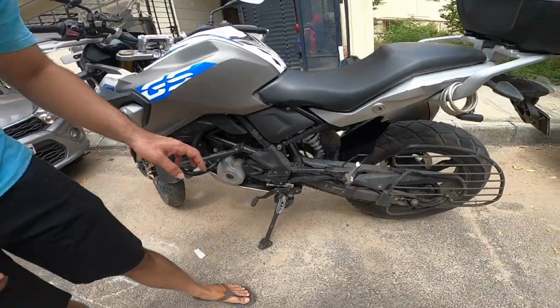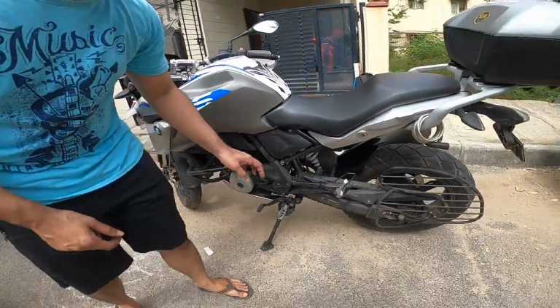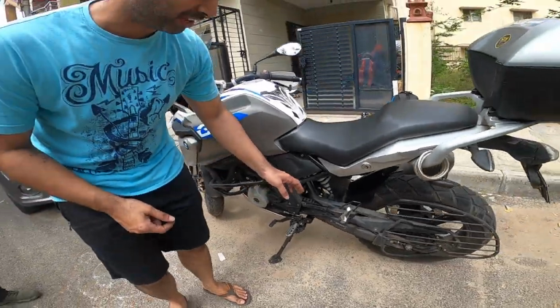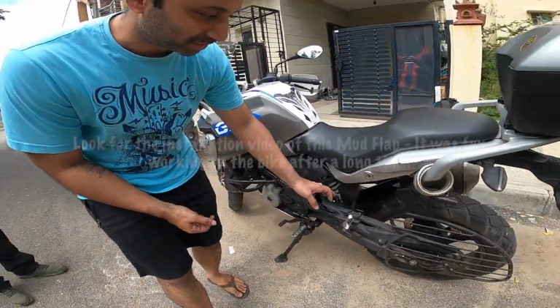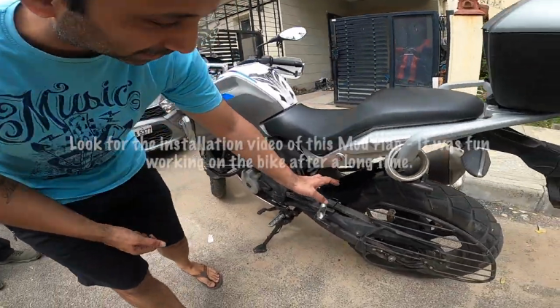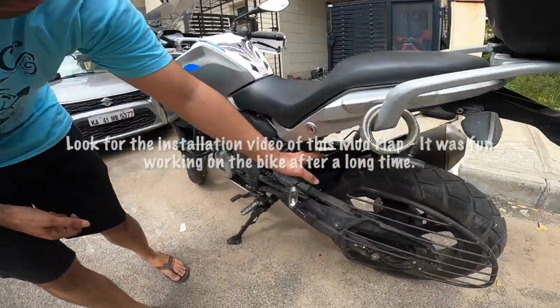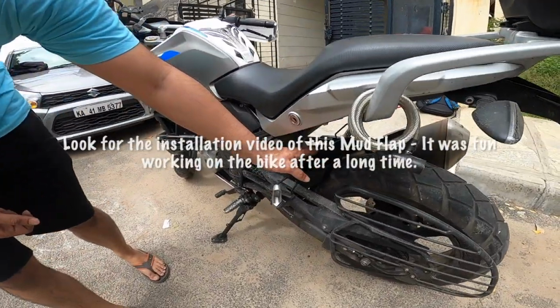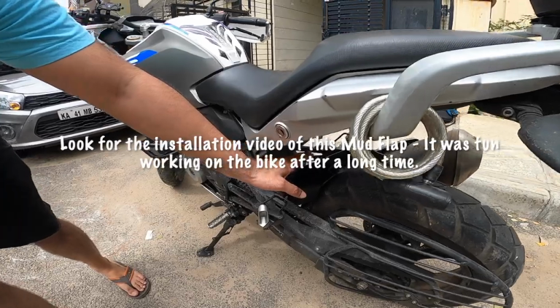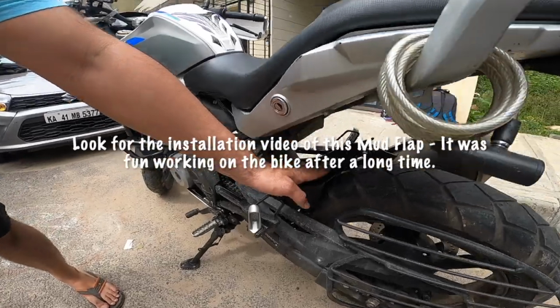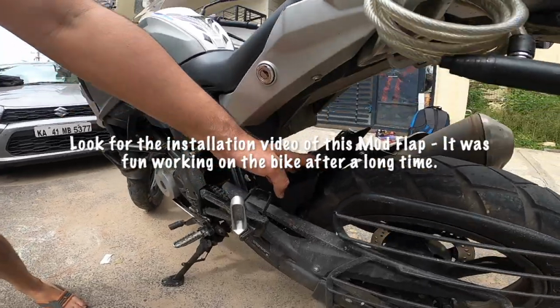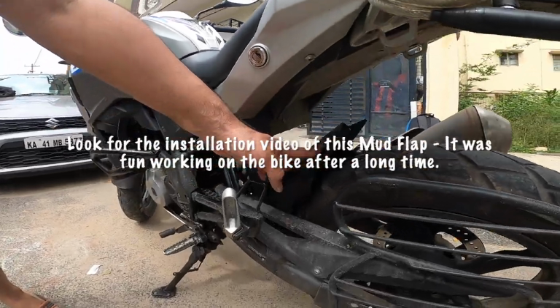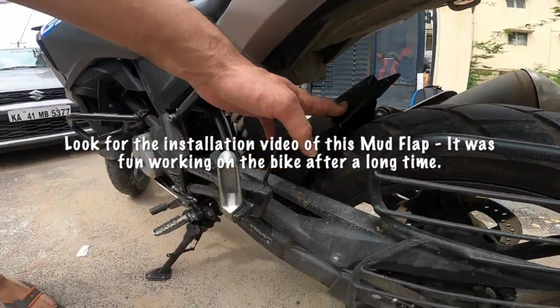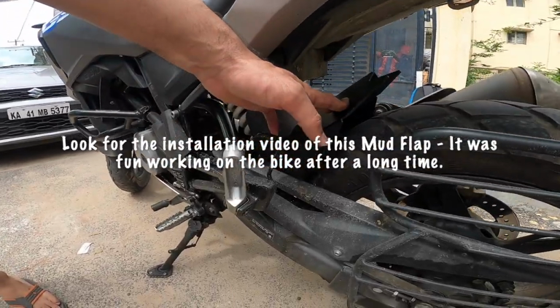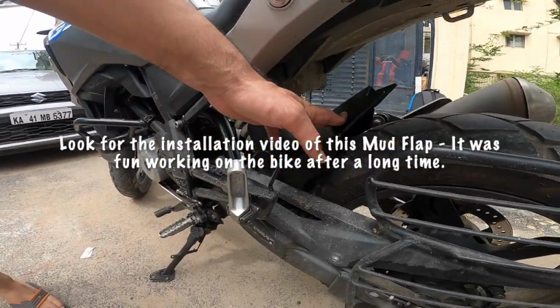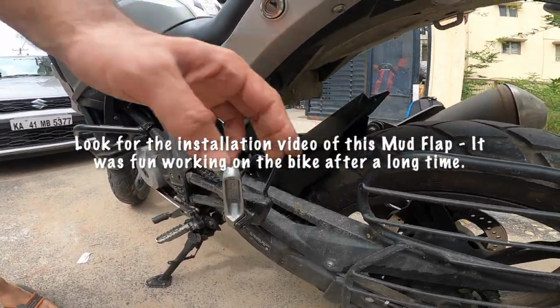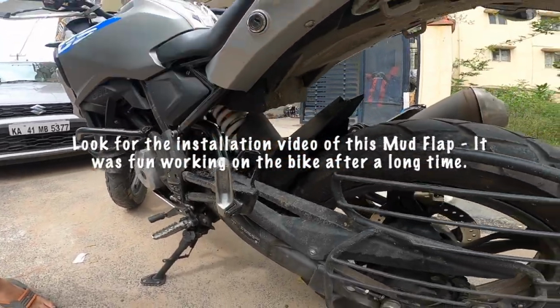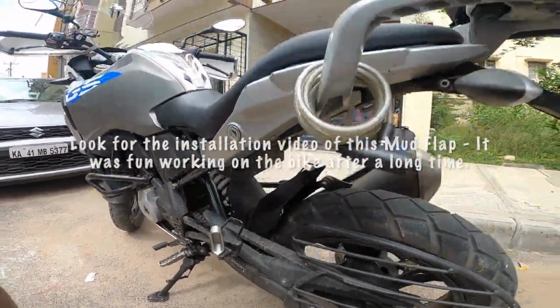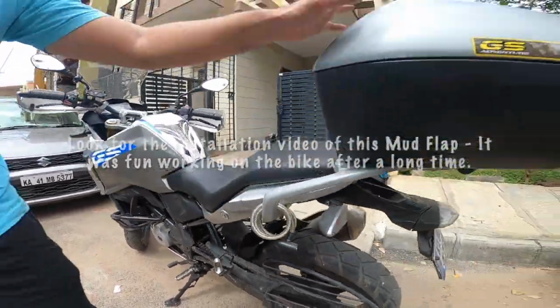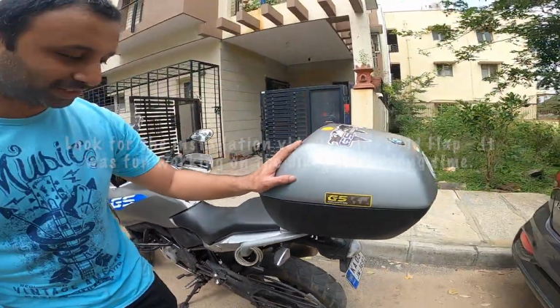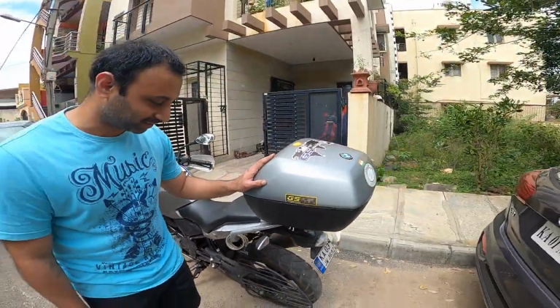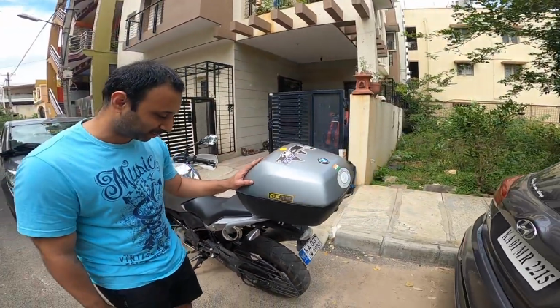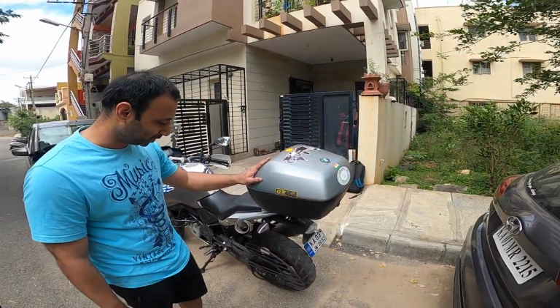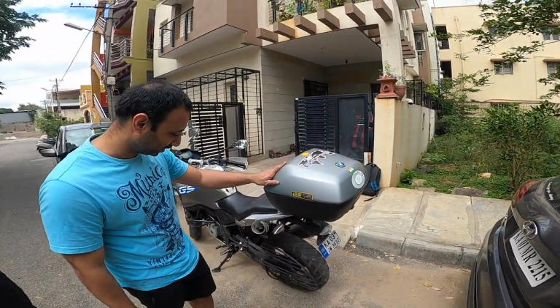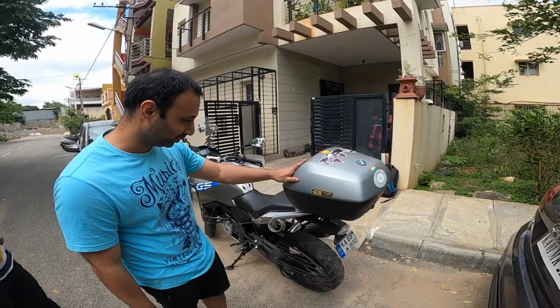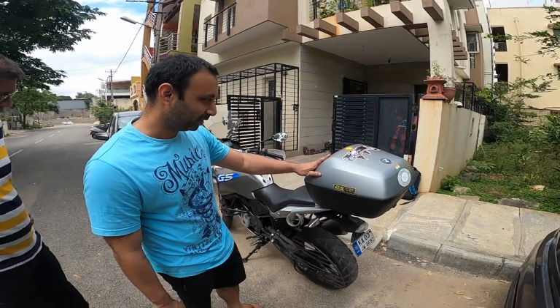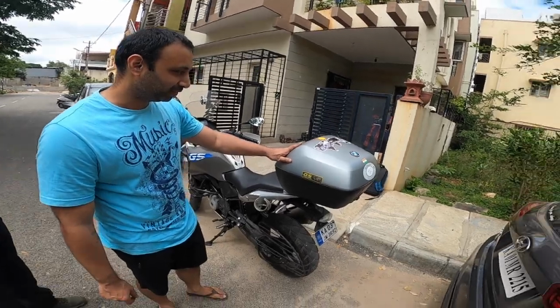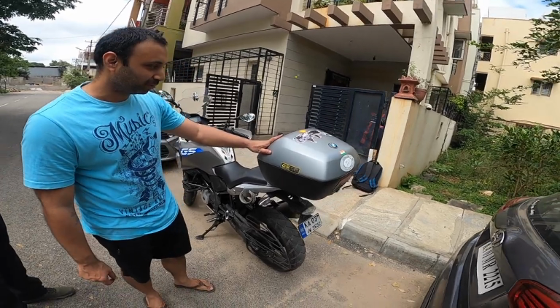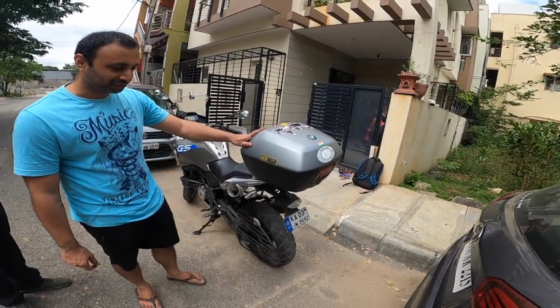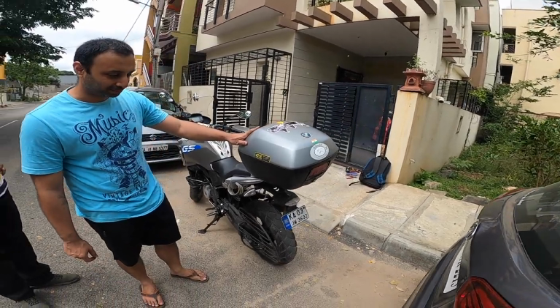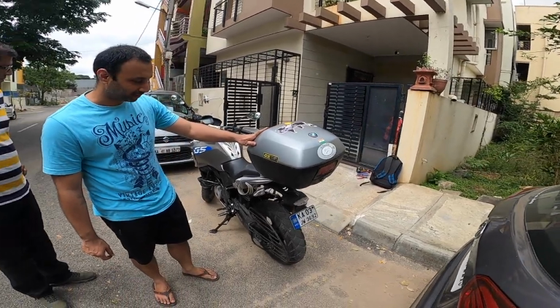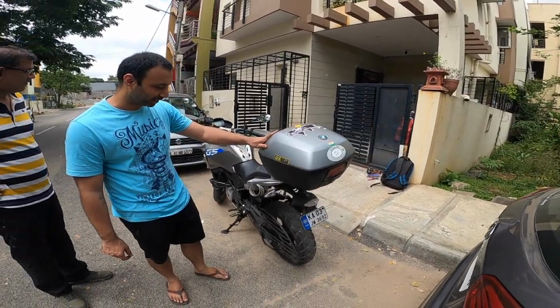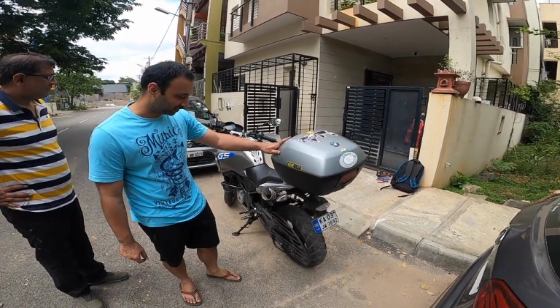Then we have the Munch guard which we installed just now. And of course there's the top box, which is an official BMW accessory.